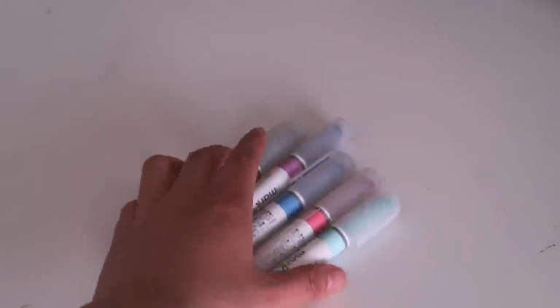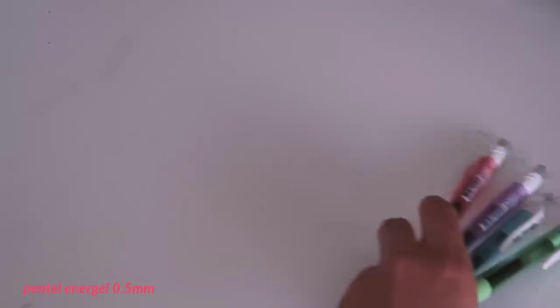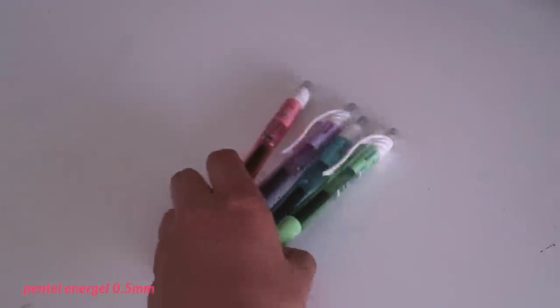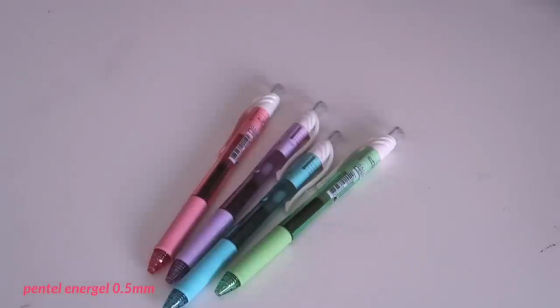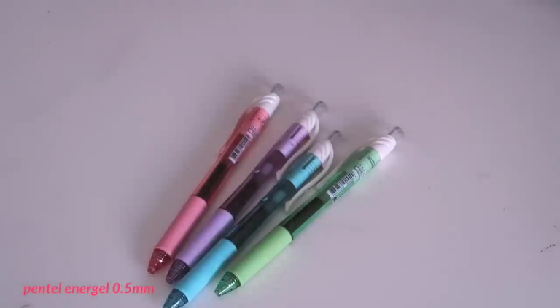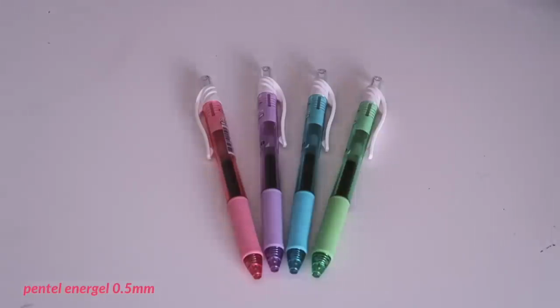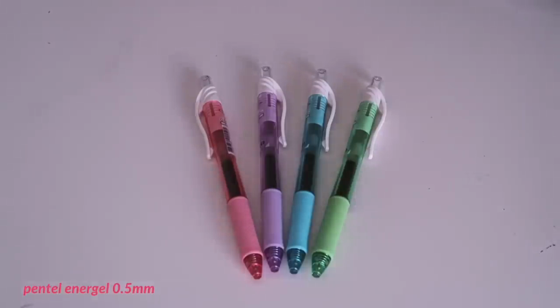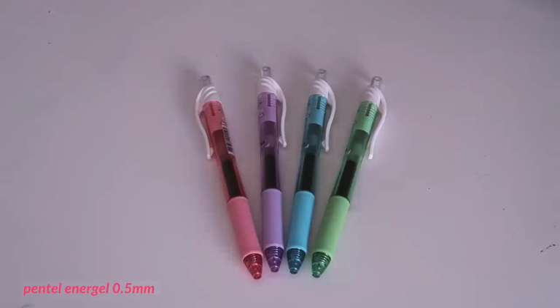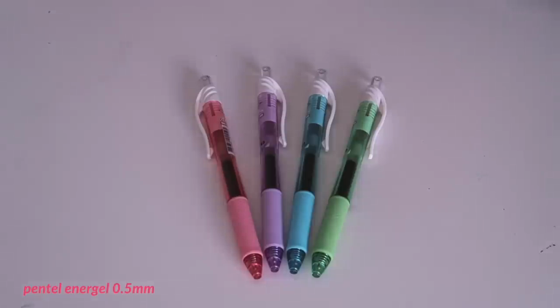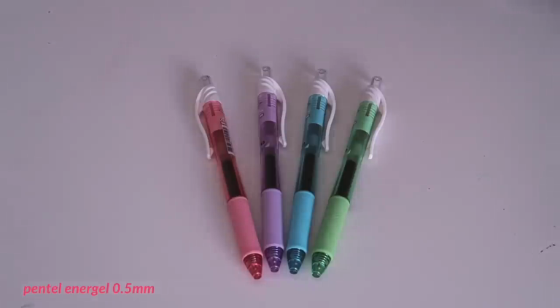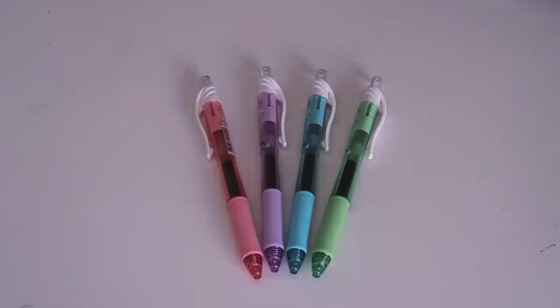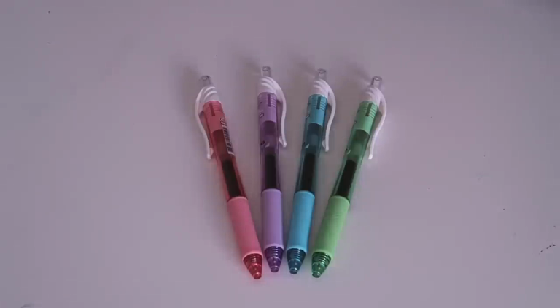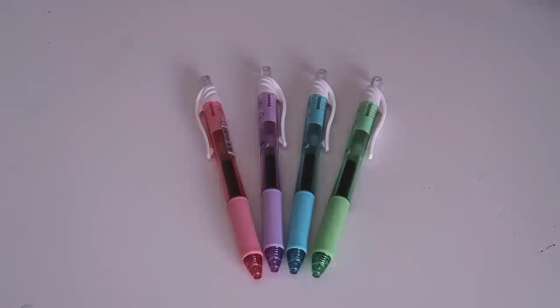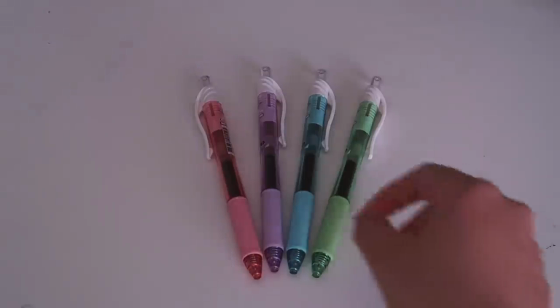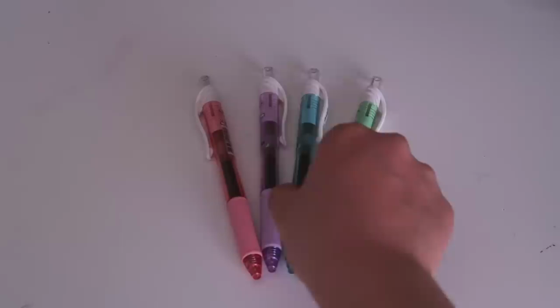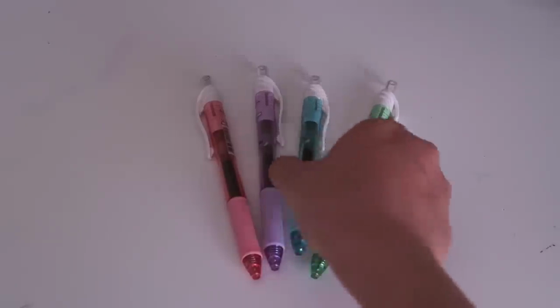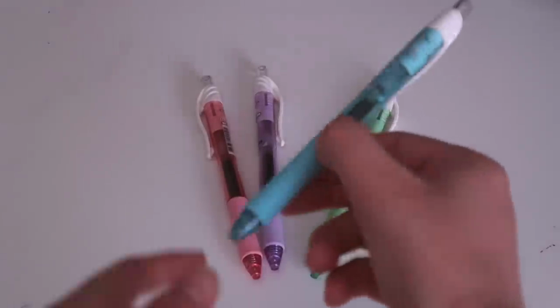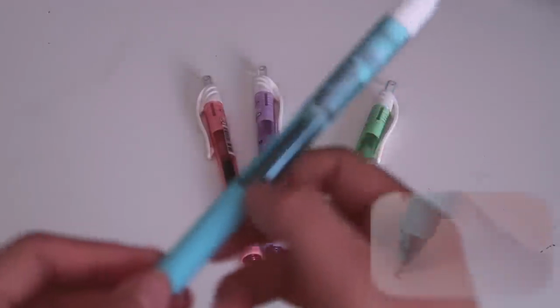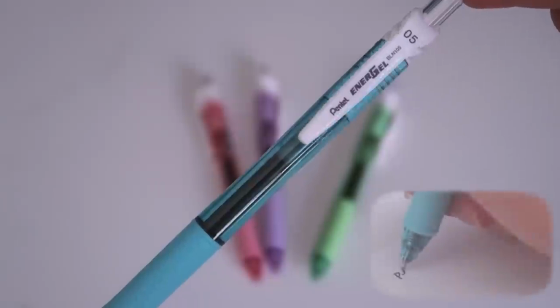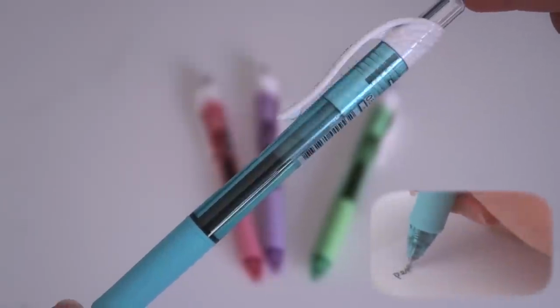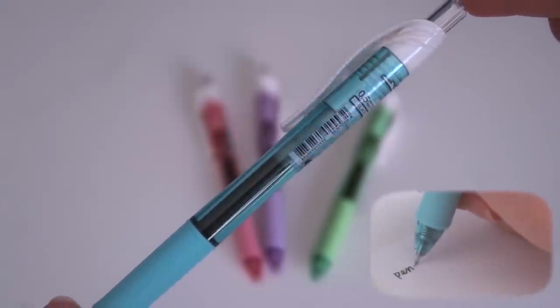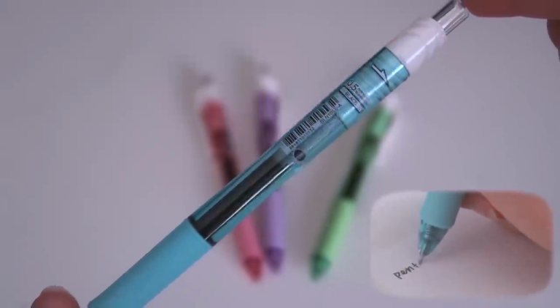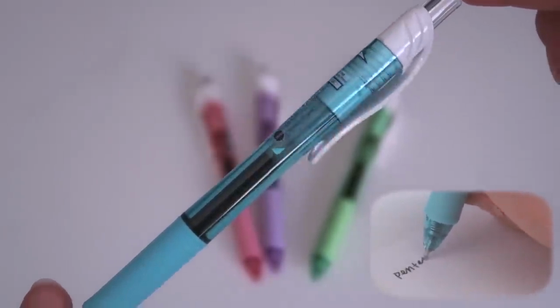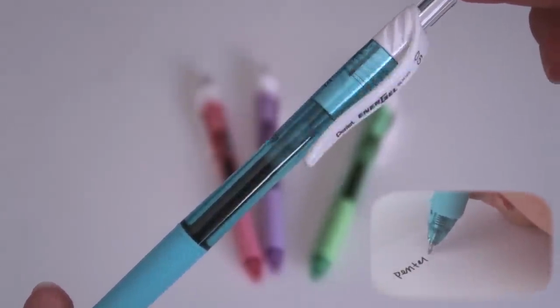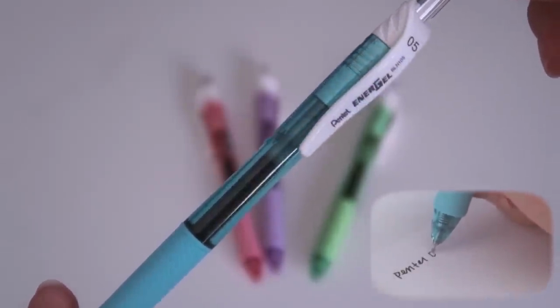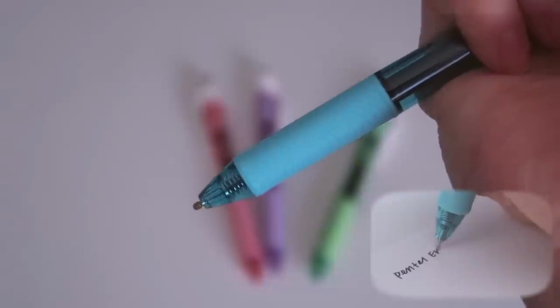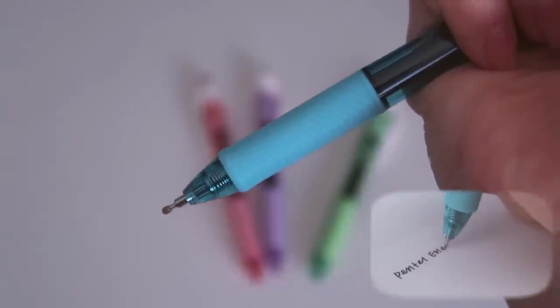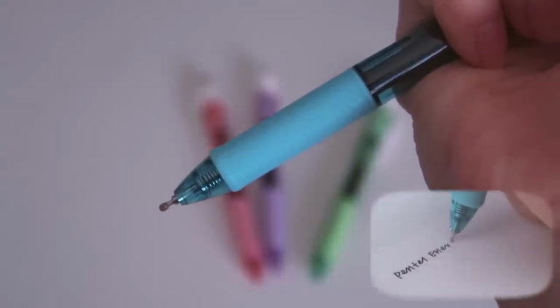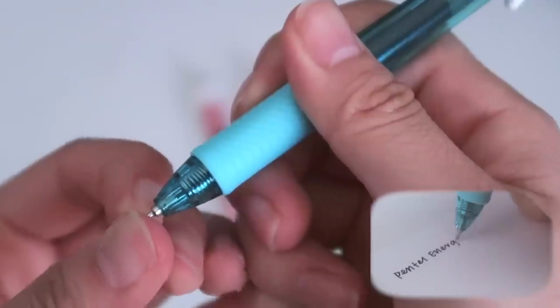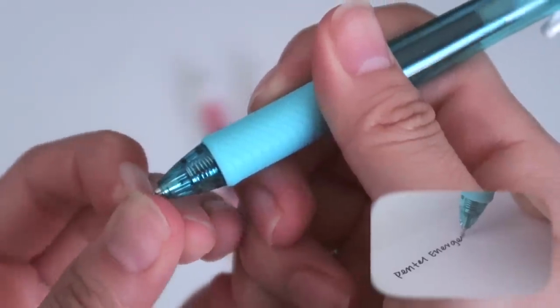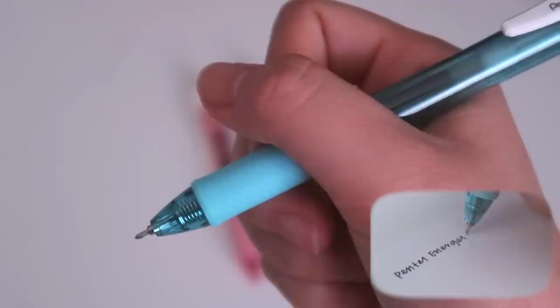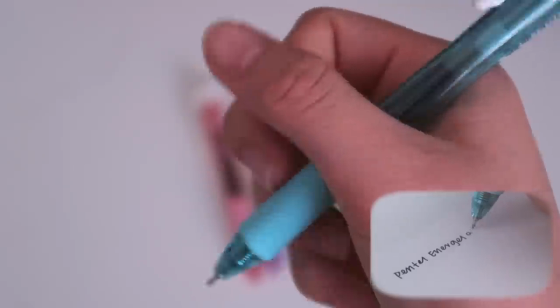Then I got some black Pentel Energel pens in 0.5mm. They might seem like they're in different colors because of the pen body, but they're all black. These dry pretty quickly, are smooth to write with, and have a nice grip.